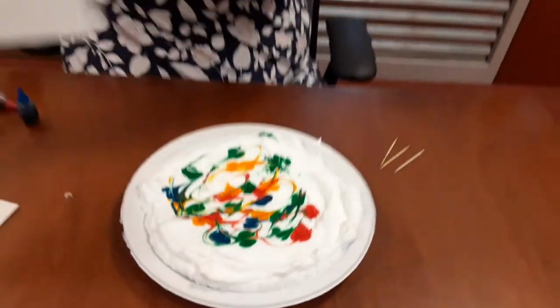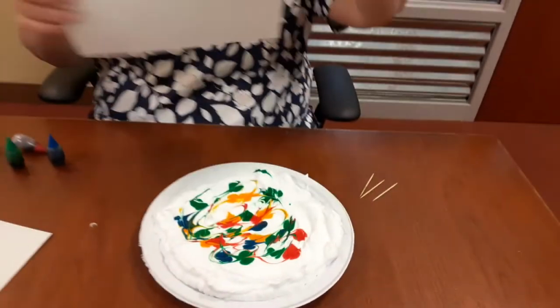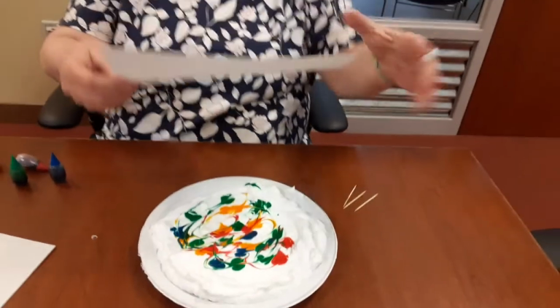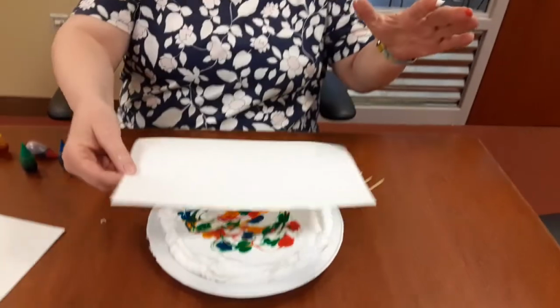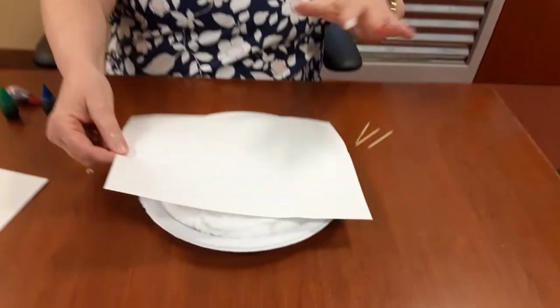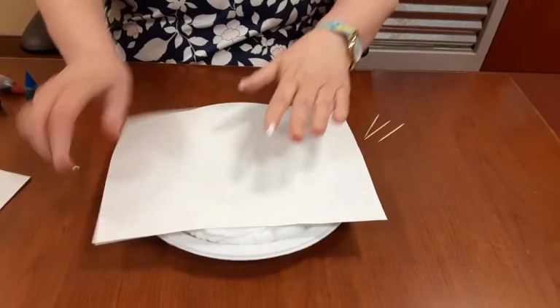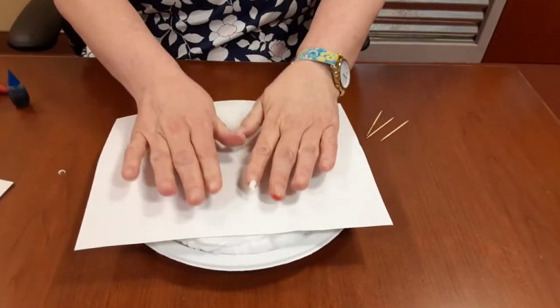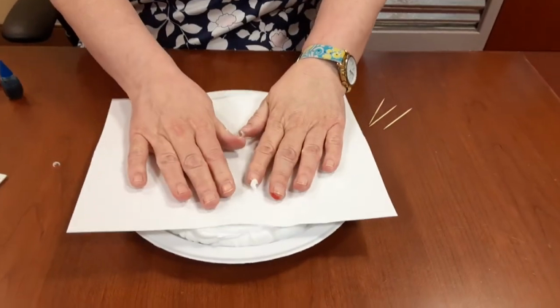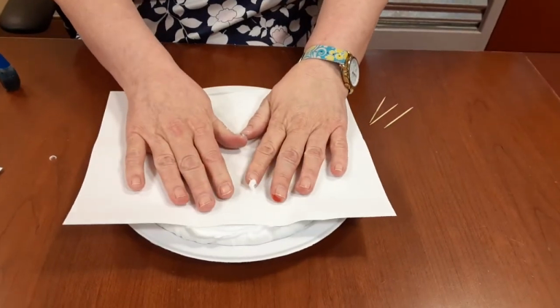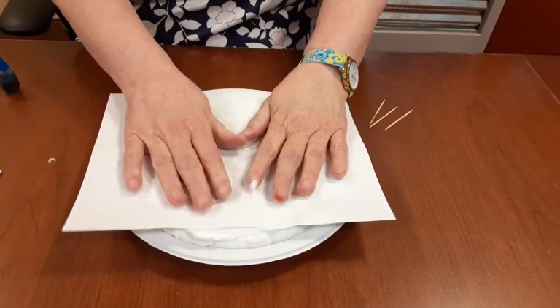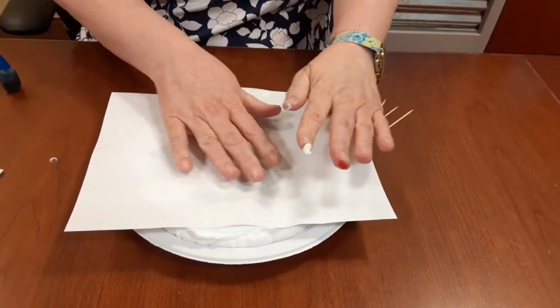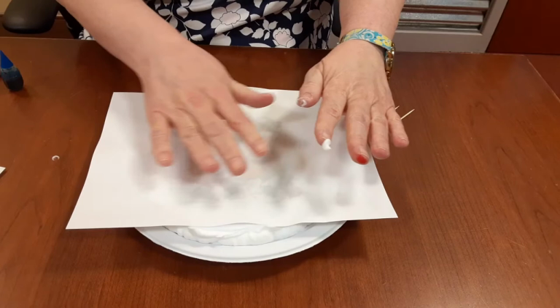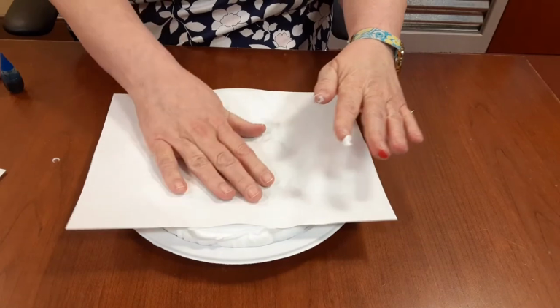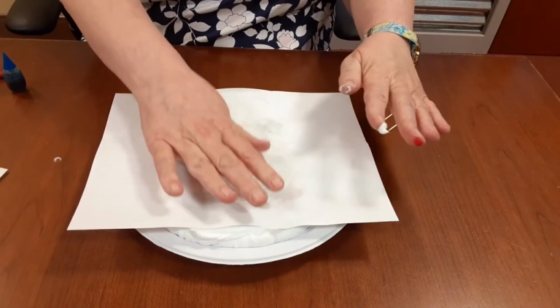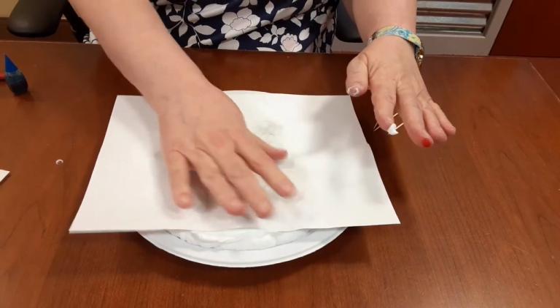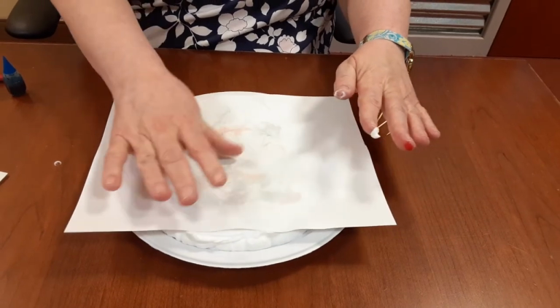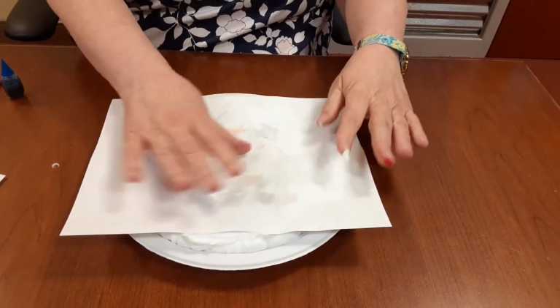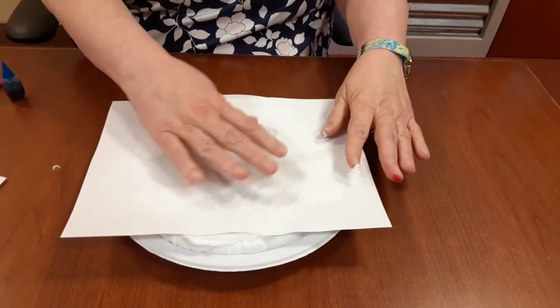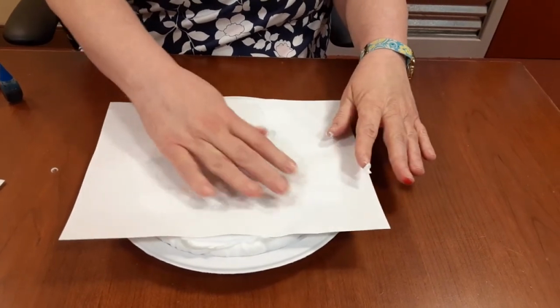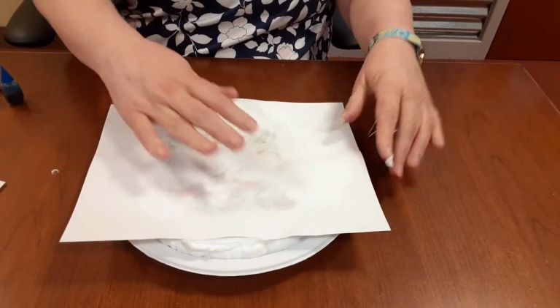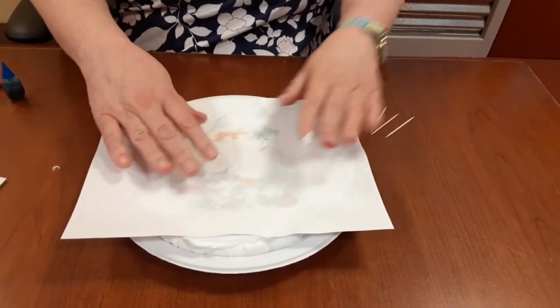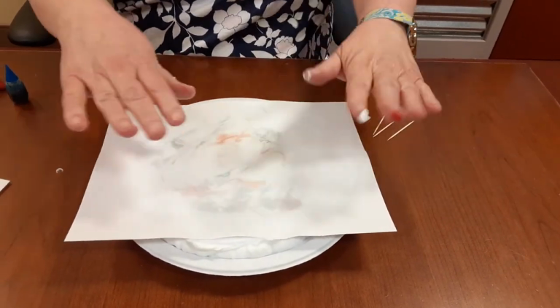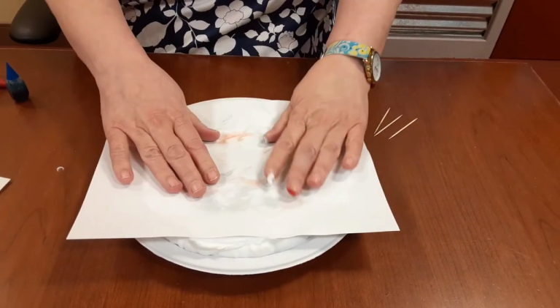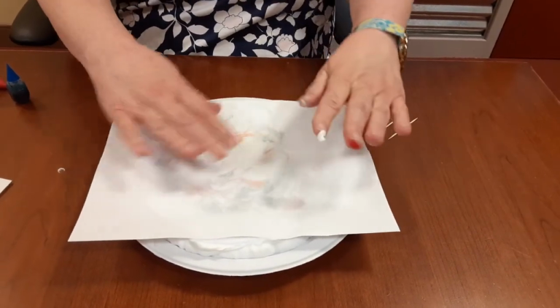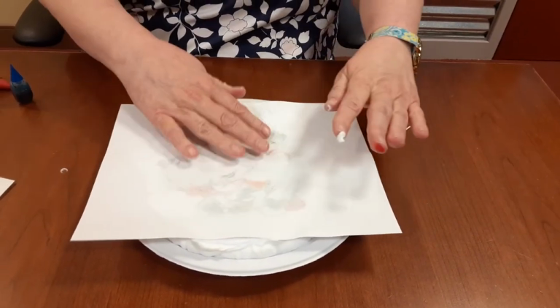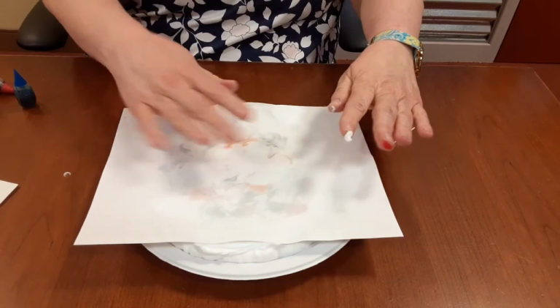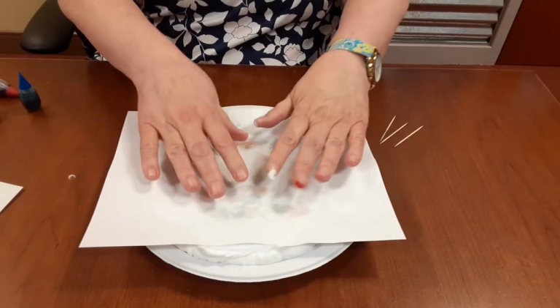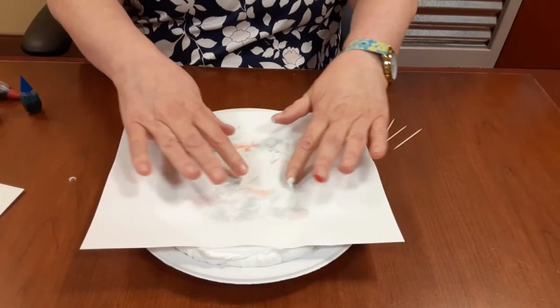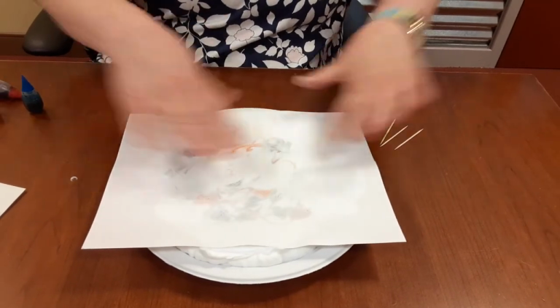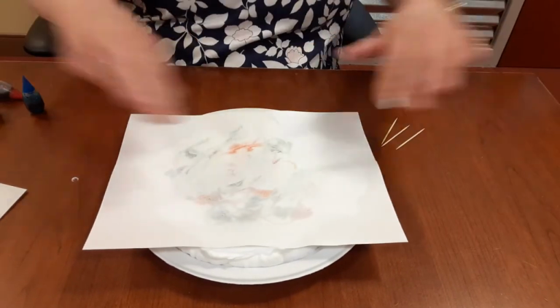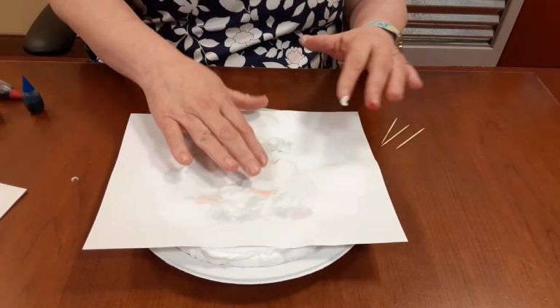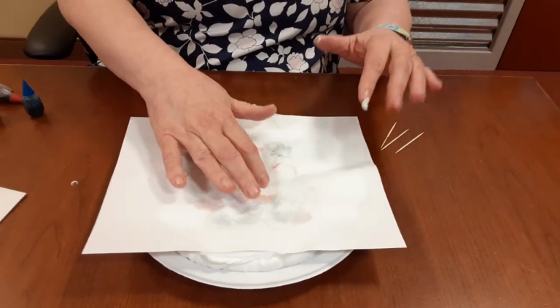Next, take the paper and press it down onto the color. Not too hard — you don't want the shaving cream to come out the edges.